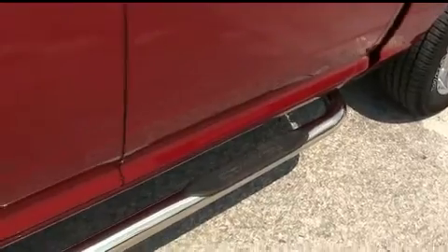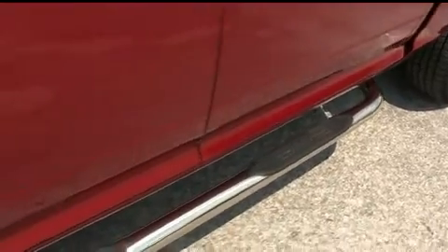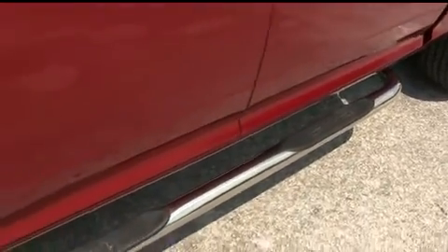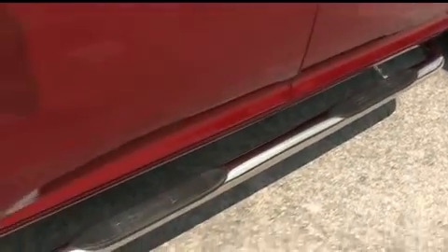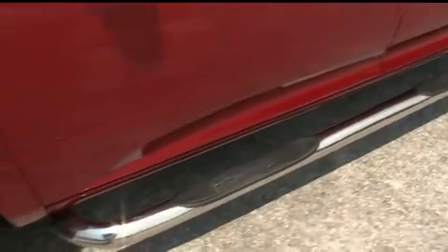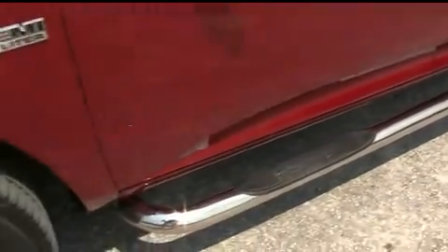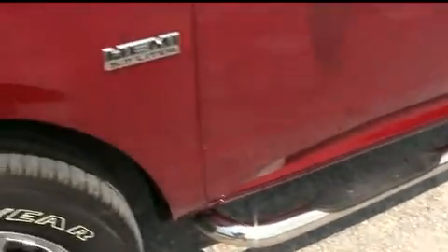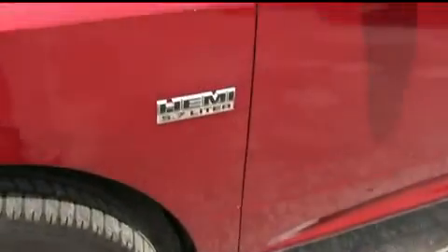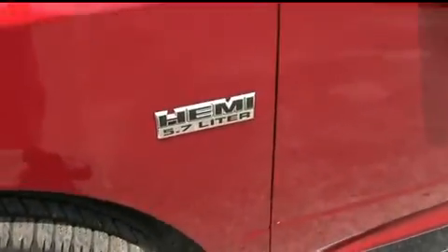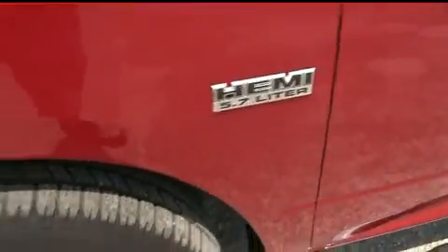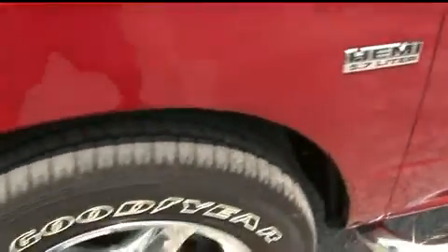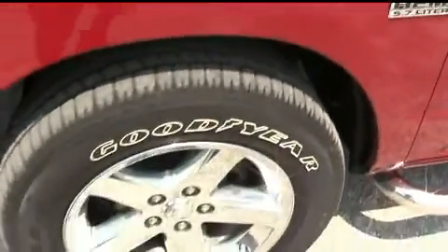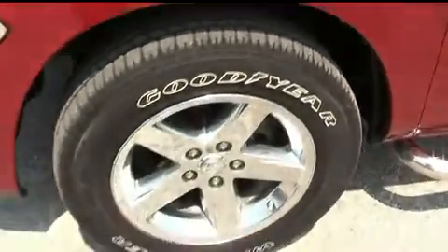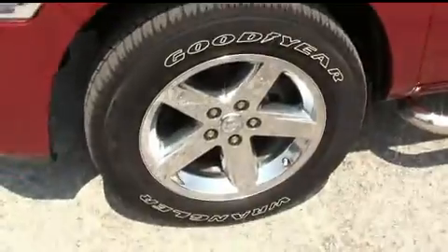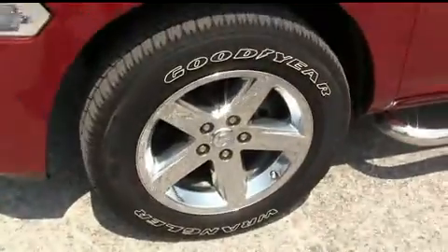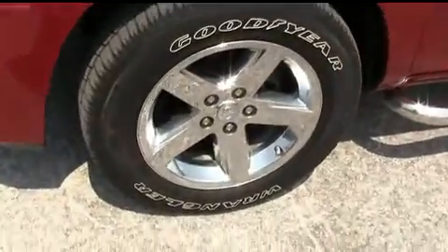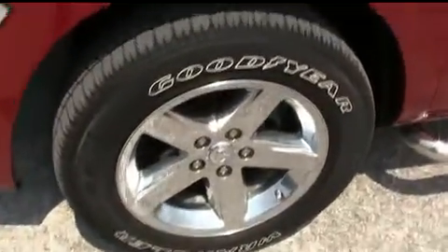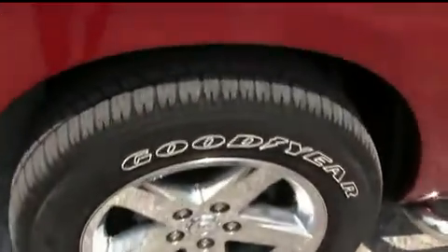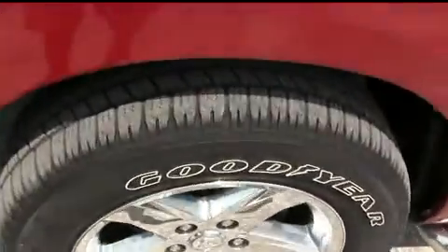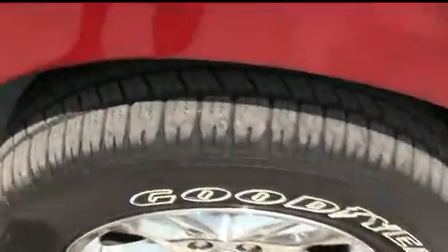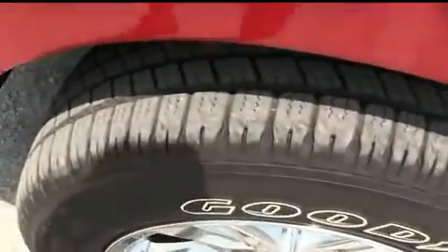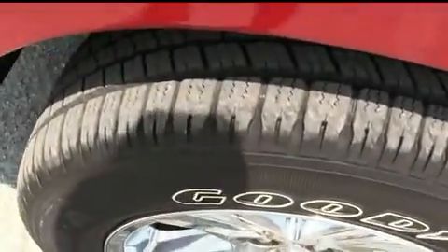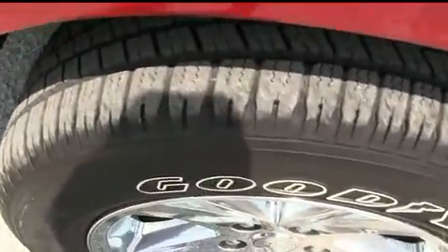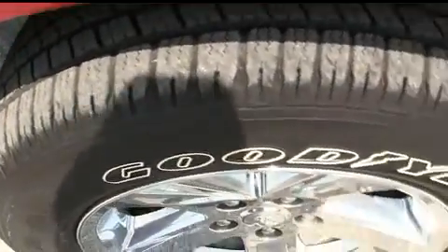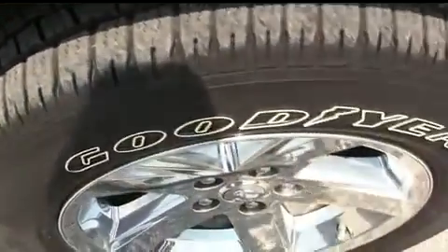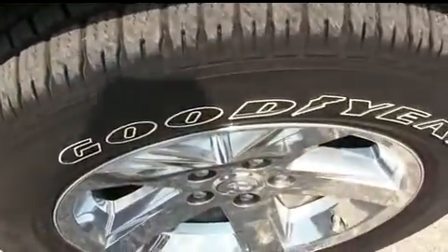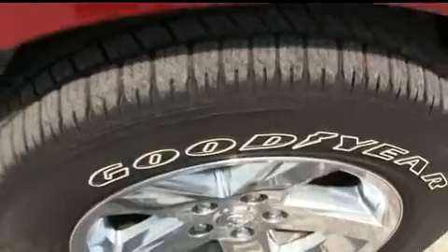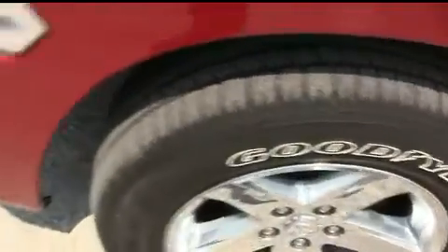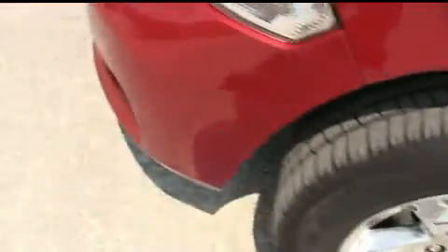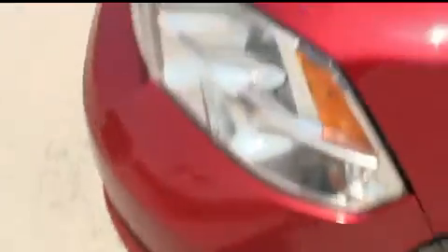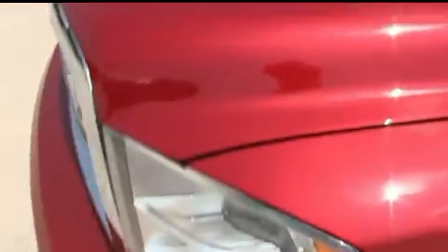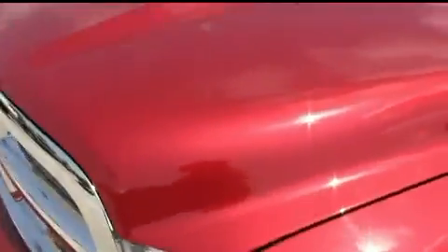Look at that beautiful $300 Aries nerf bar to help you get in and out of your Hemi with ease. Look at those beautiful 20-inch wheels surrounded by a set of very beefy, very meaty Goodyear tires — top of the line, Gibson Truck World style.